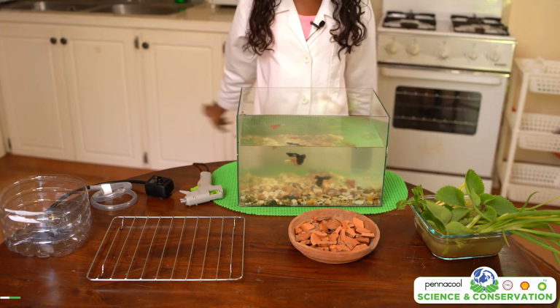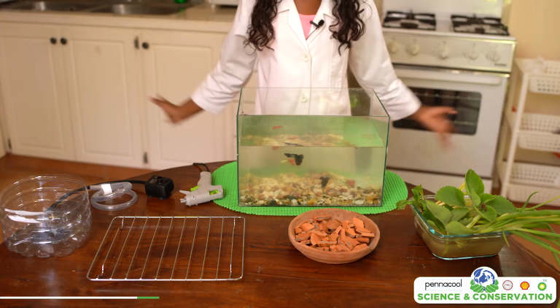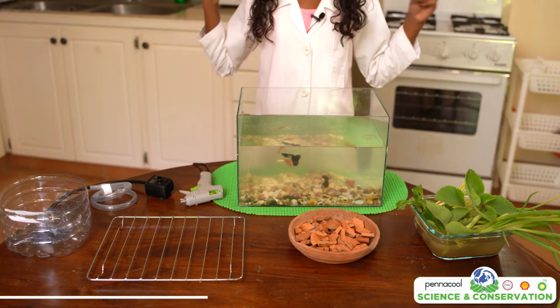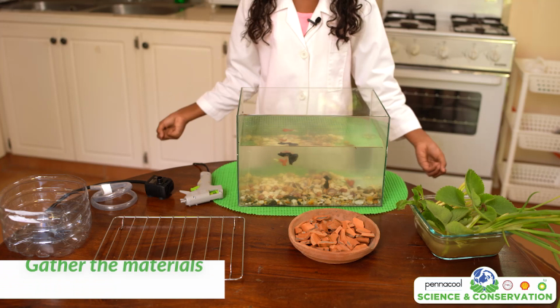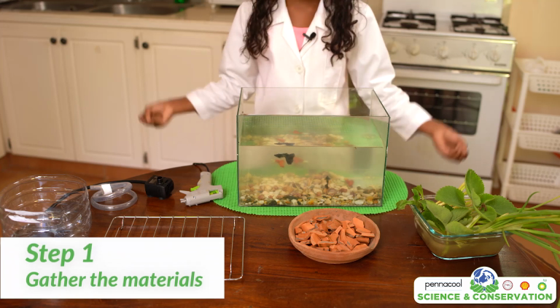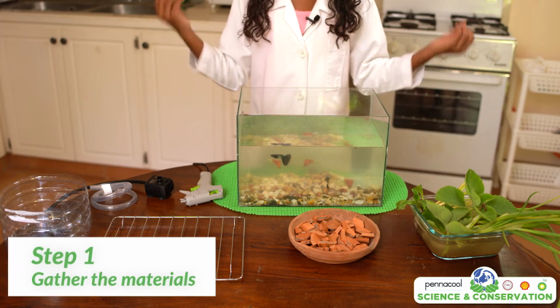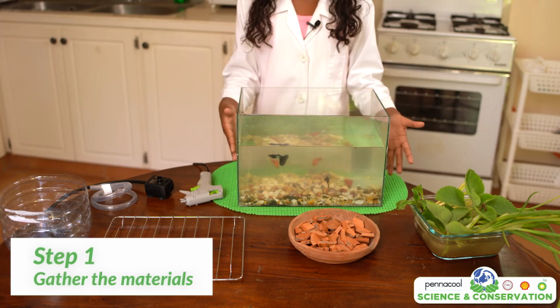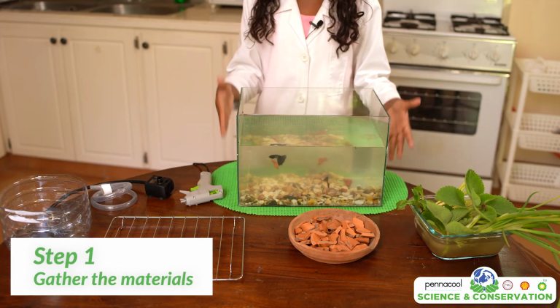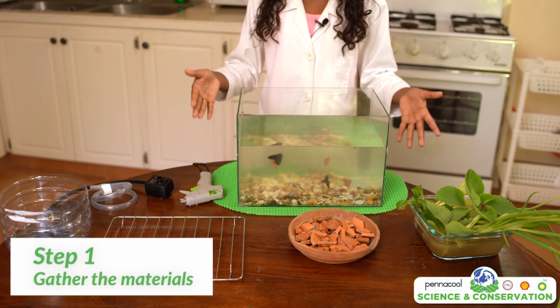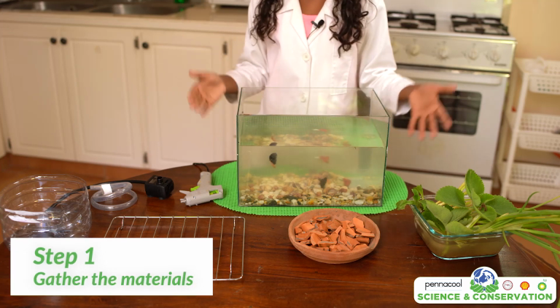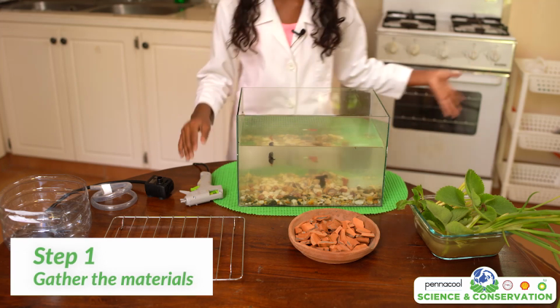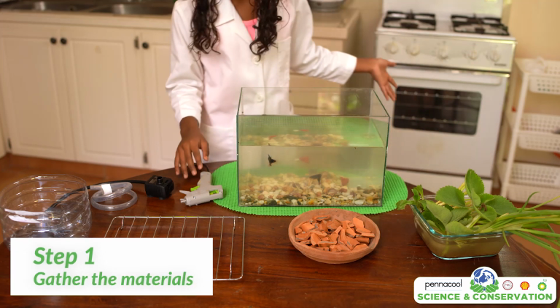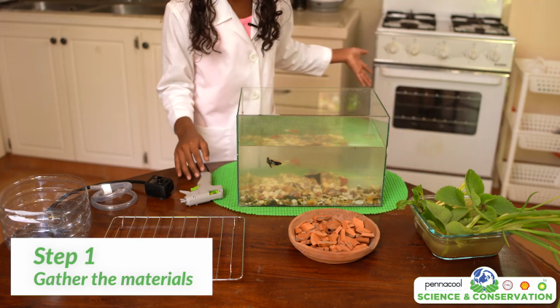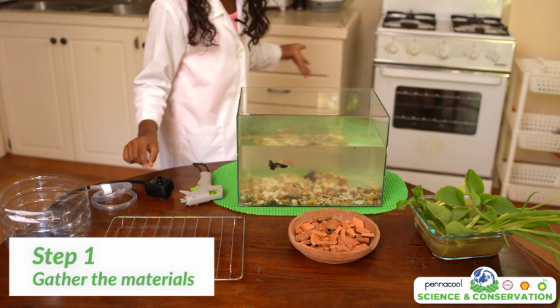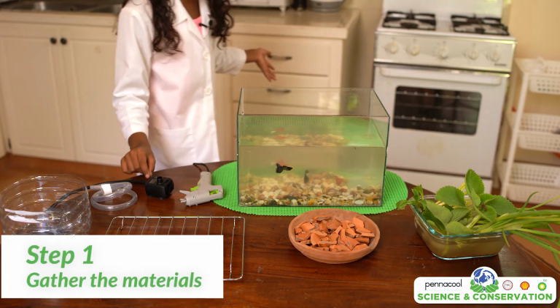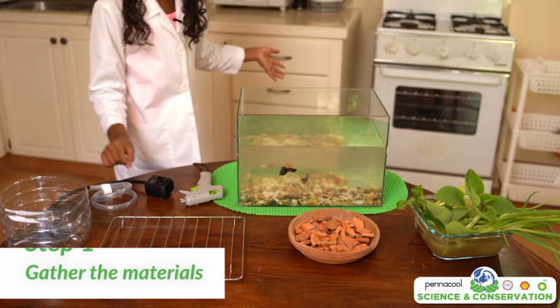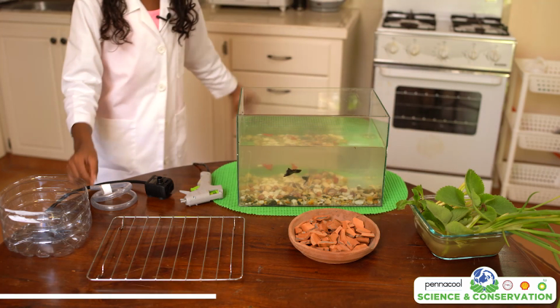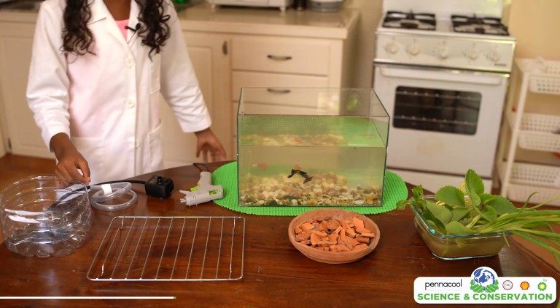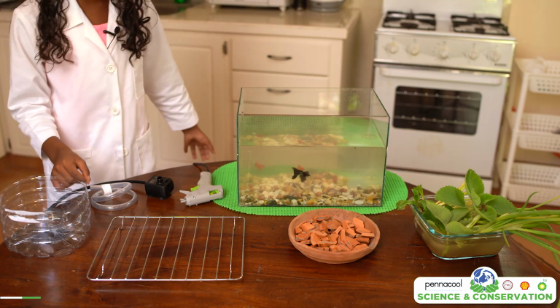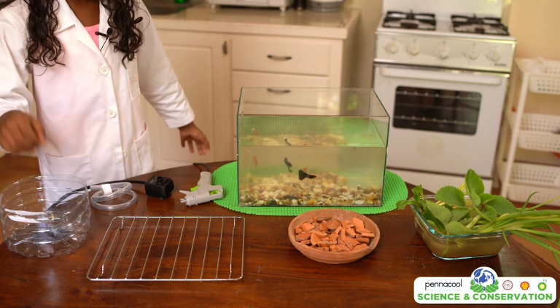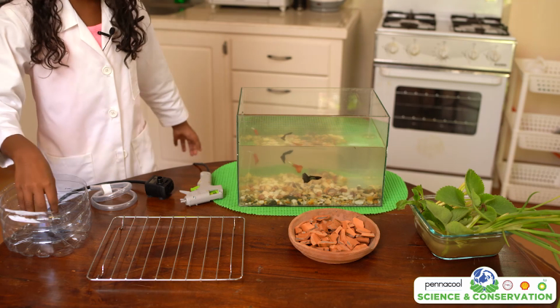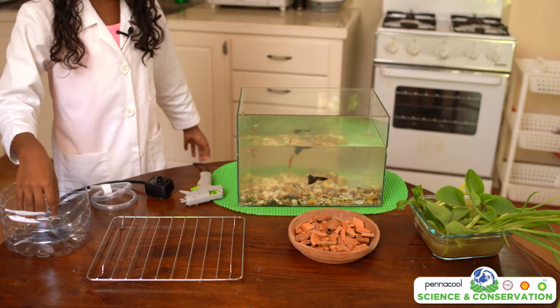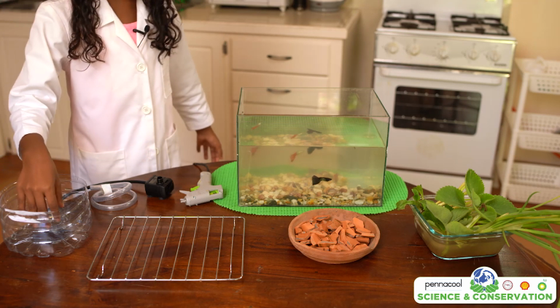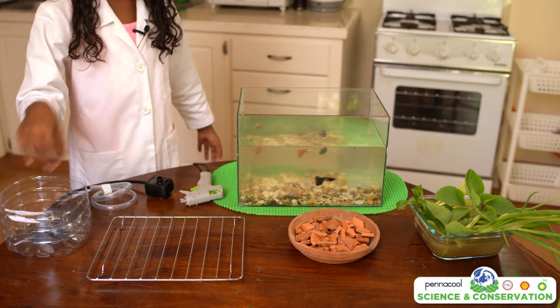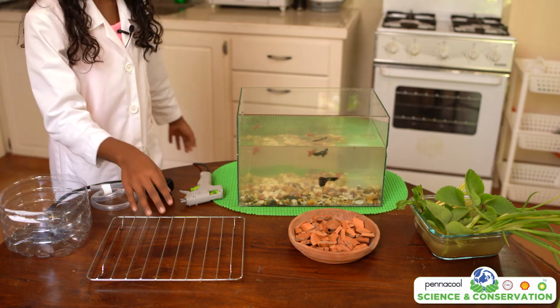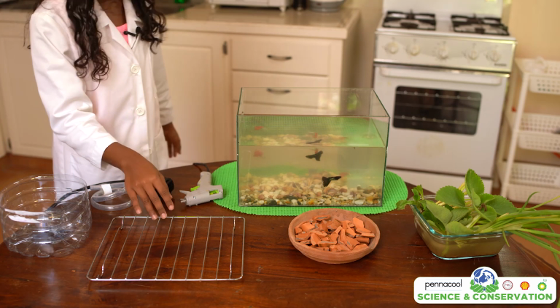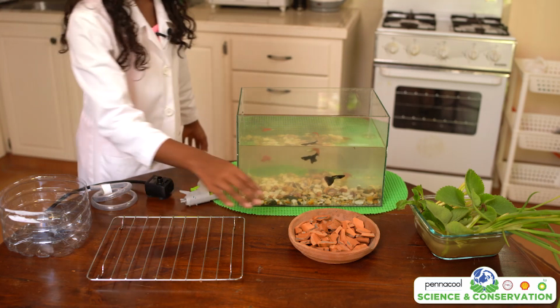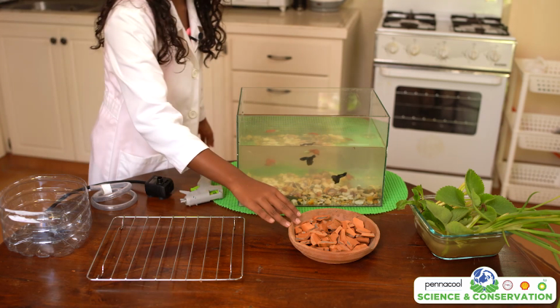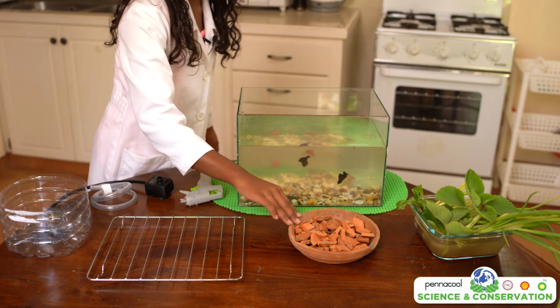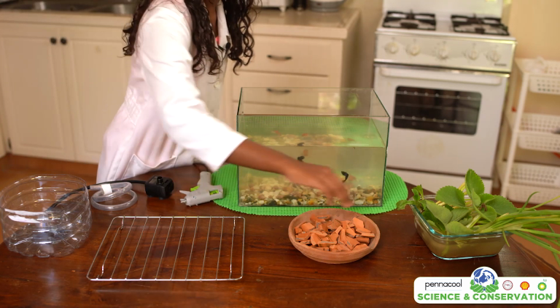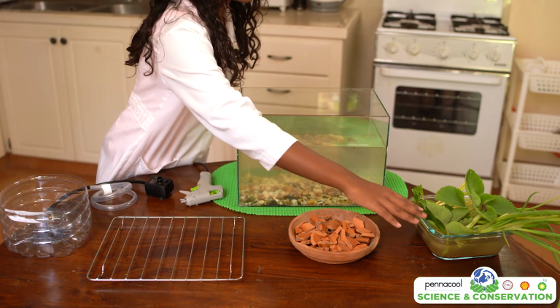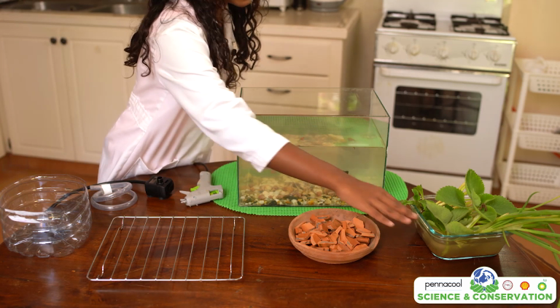For this project you will need a fish tank with fish, a hot glue gun, a pump, plastic tubing, a plastic container, a rack, growing media, and some plants.